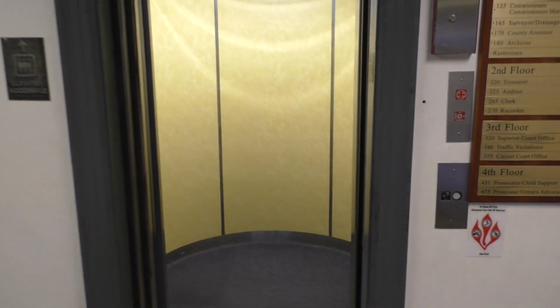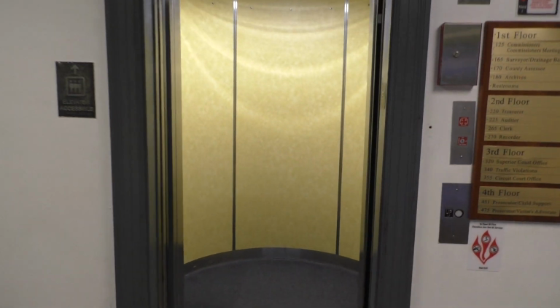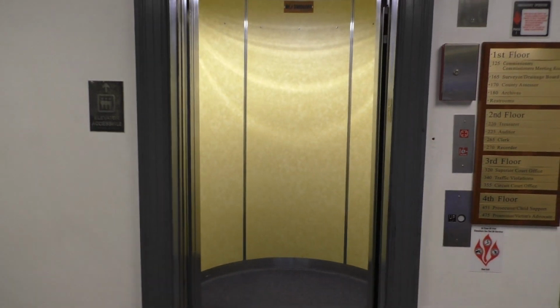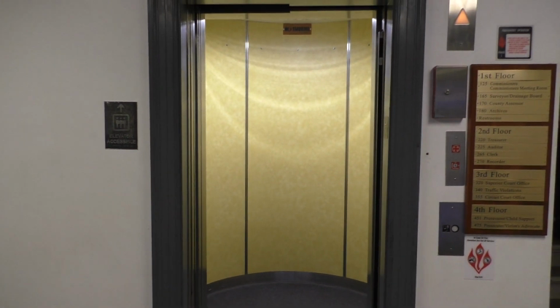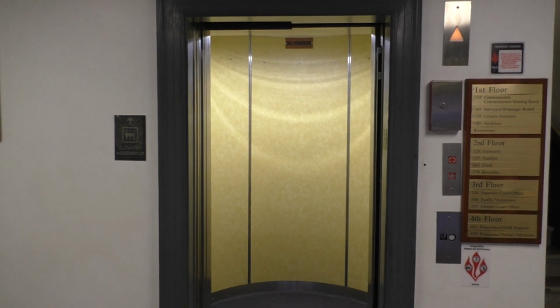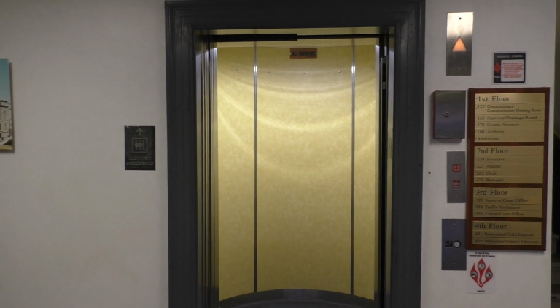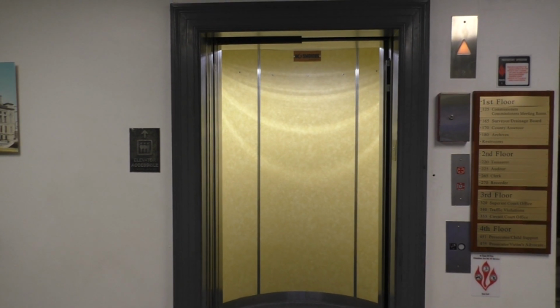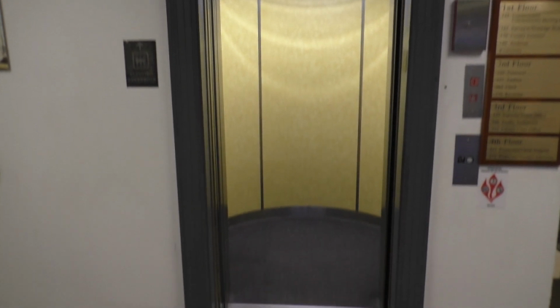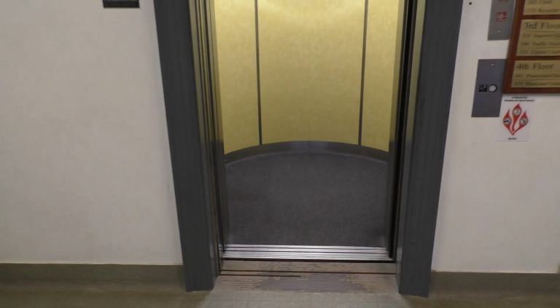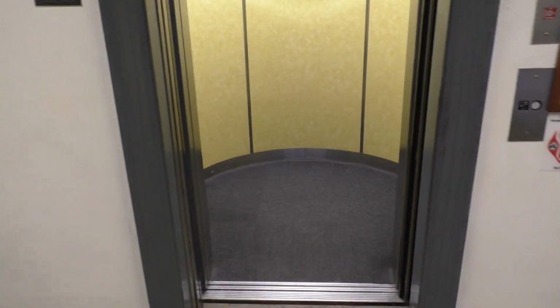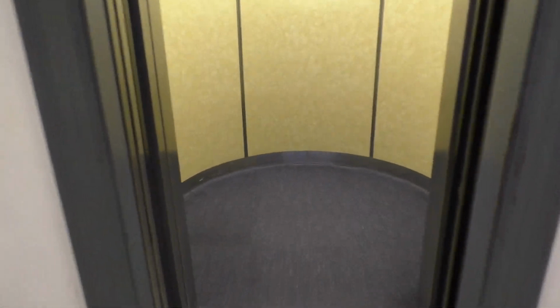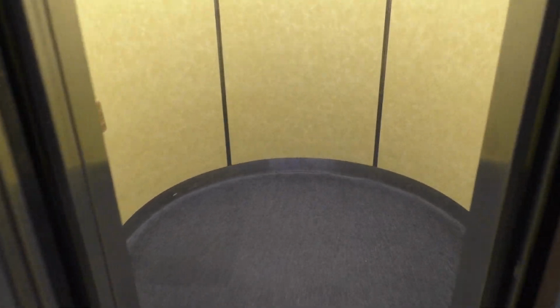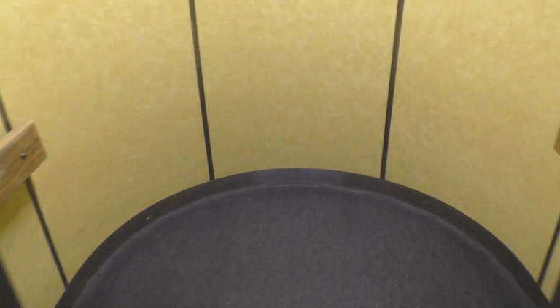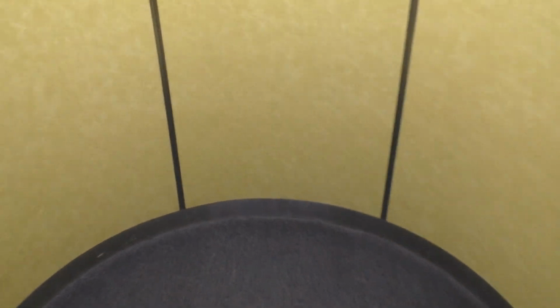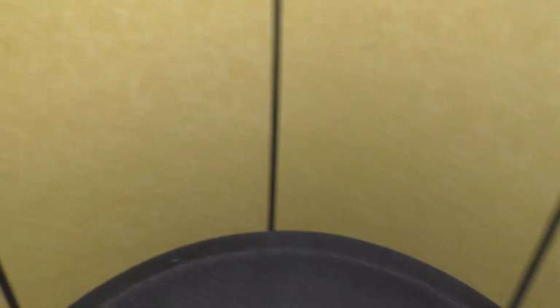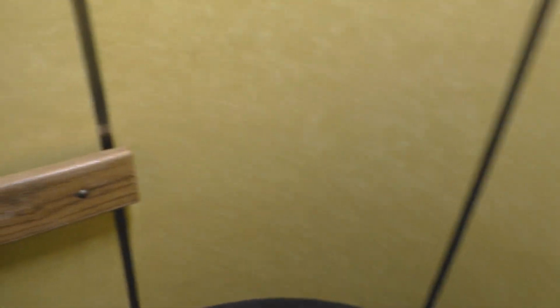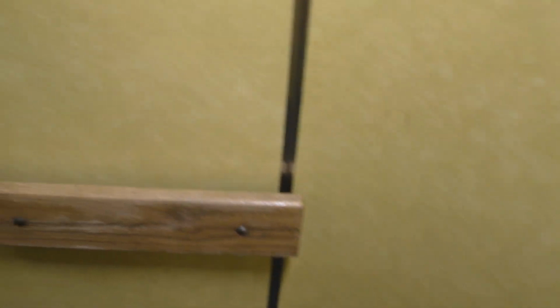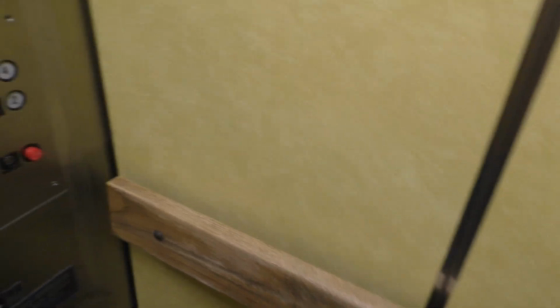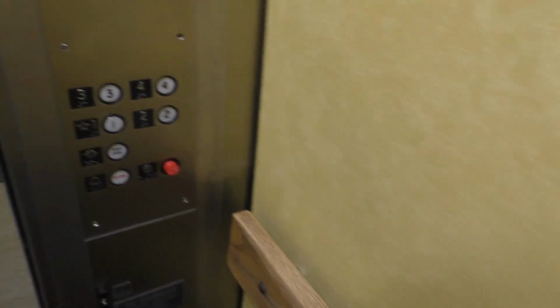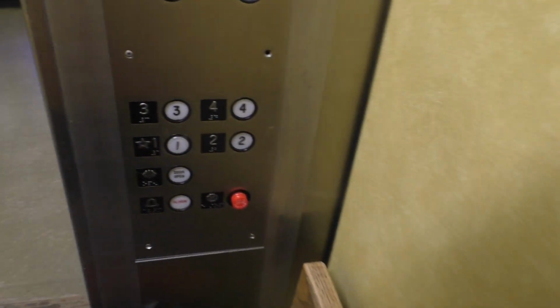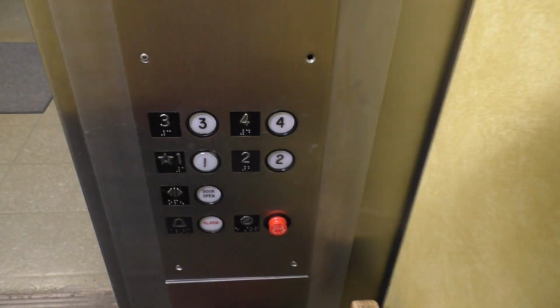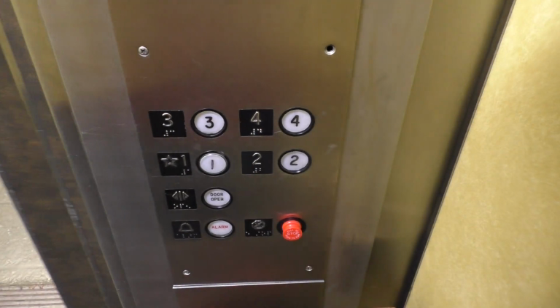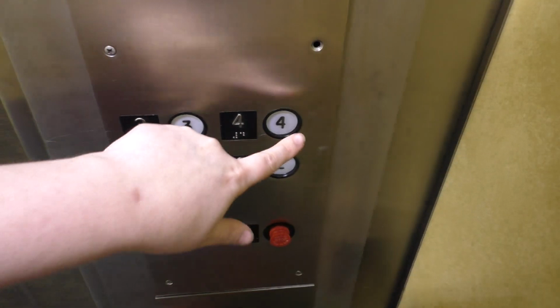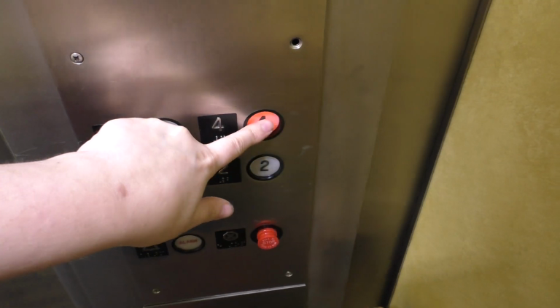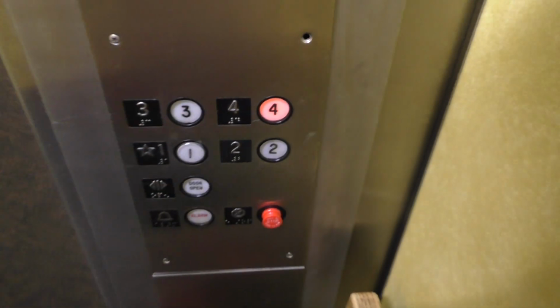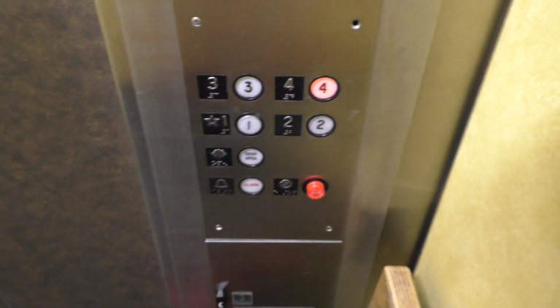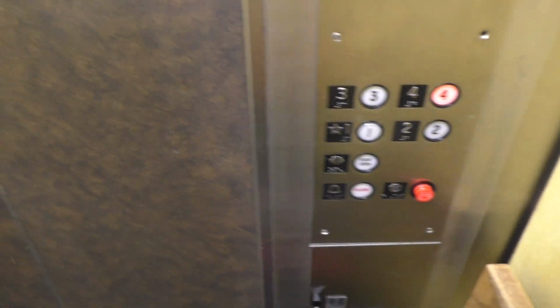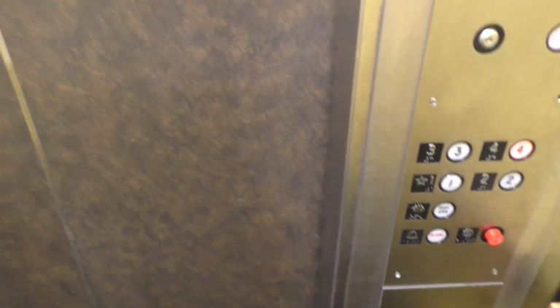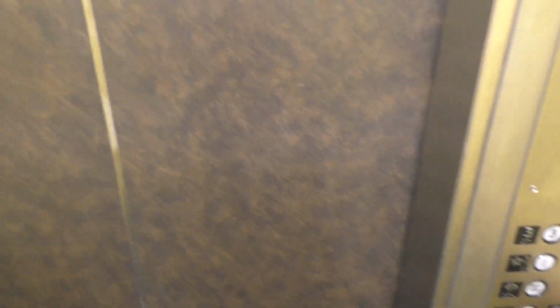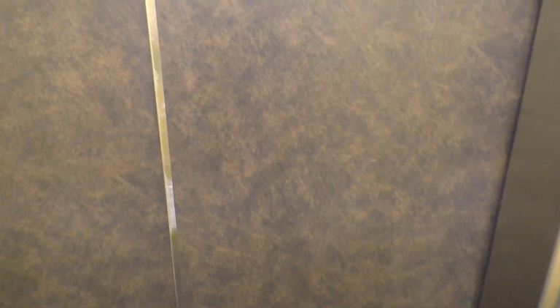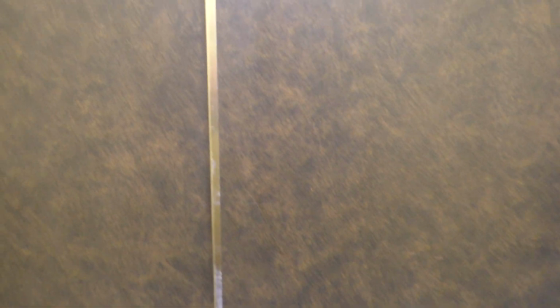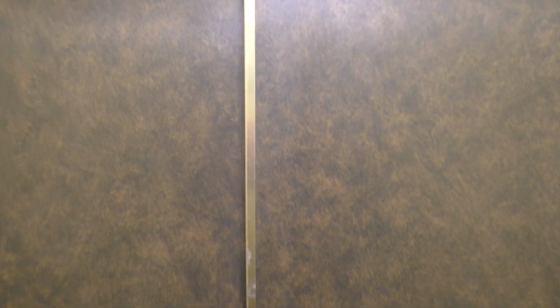And look at that. Wow, it has a round cab. All right, let's go up to four. And we'll look at the indicator.